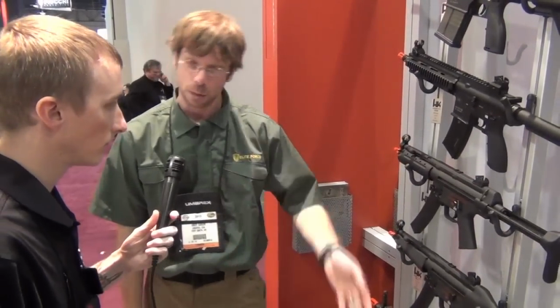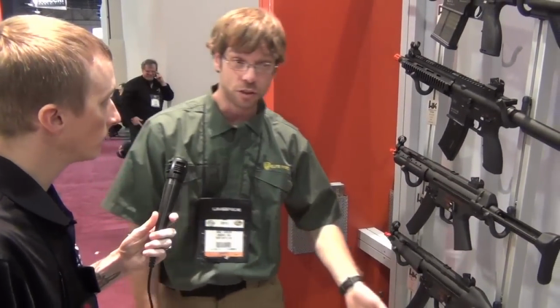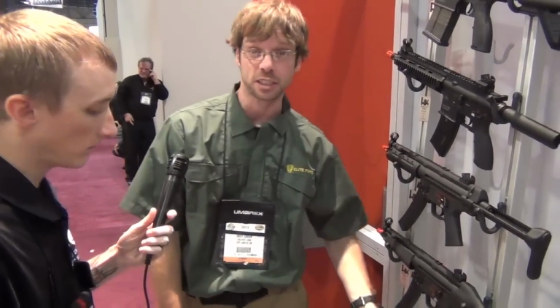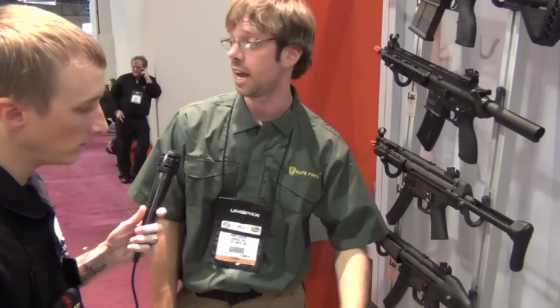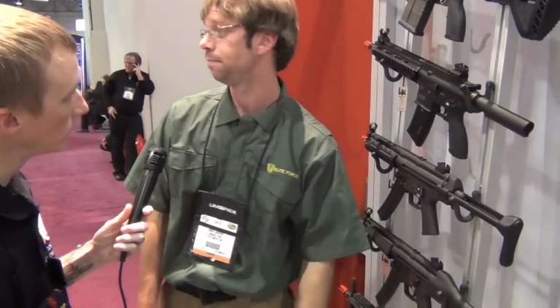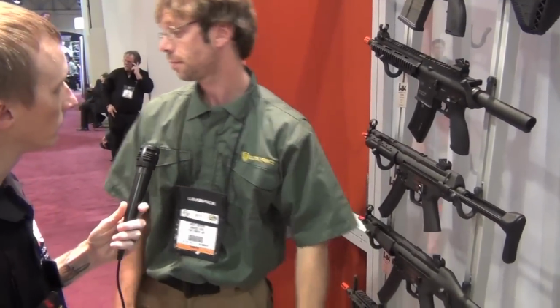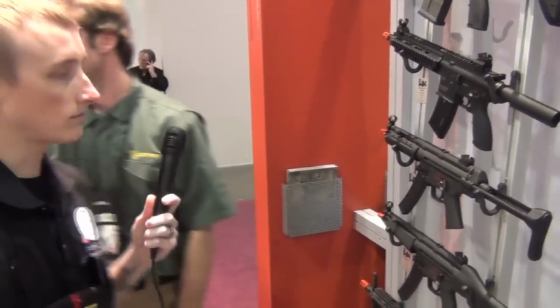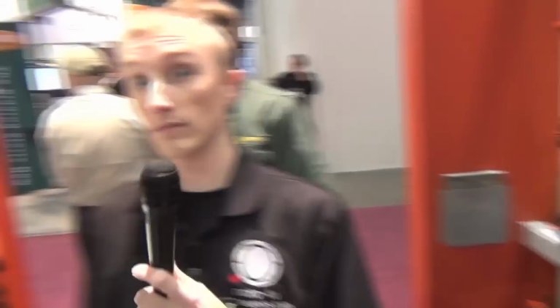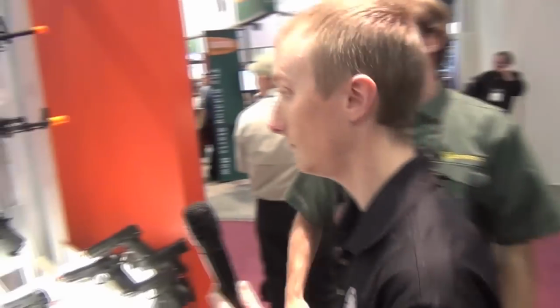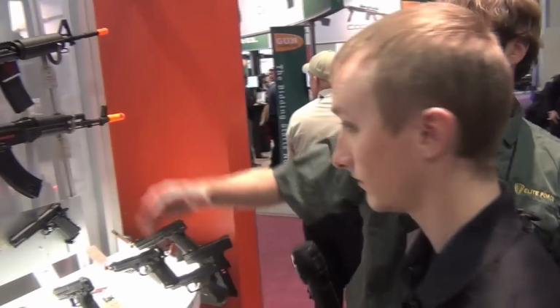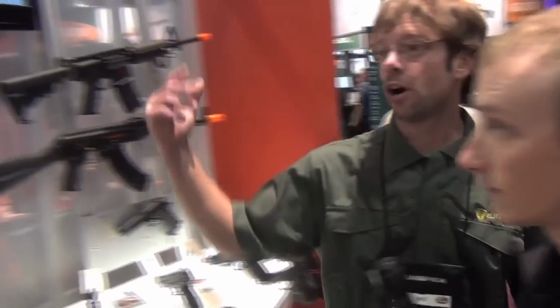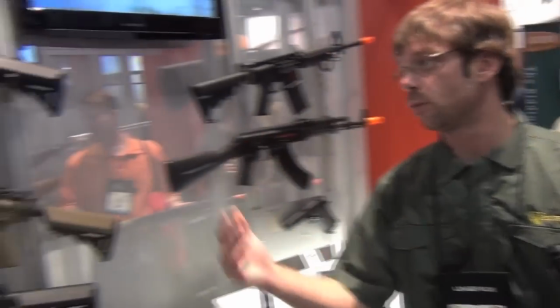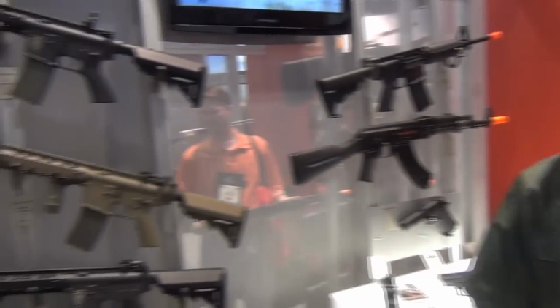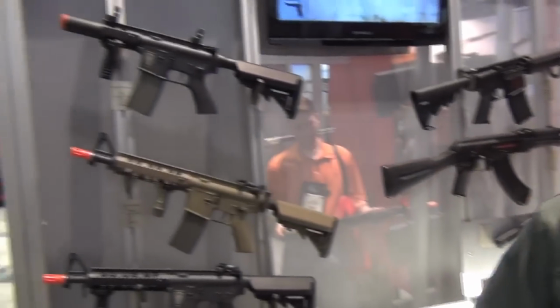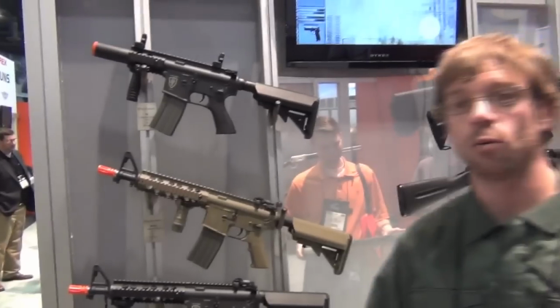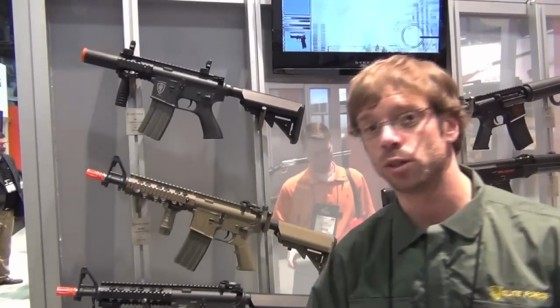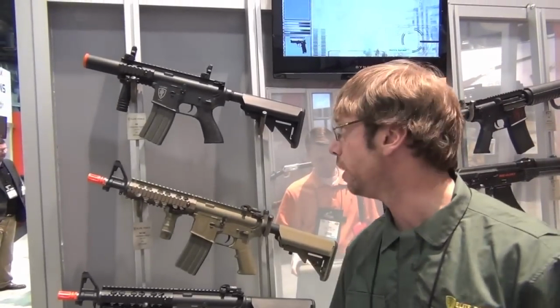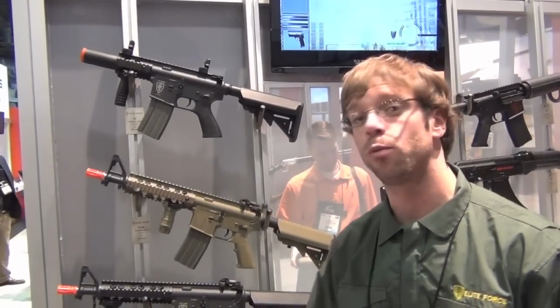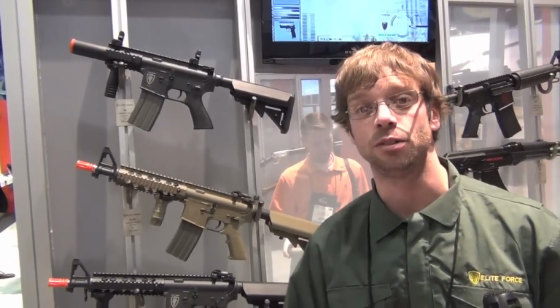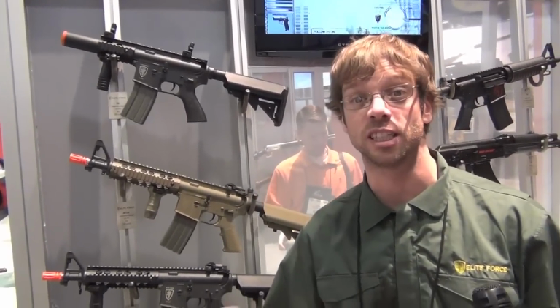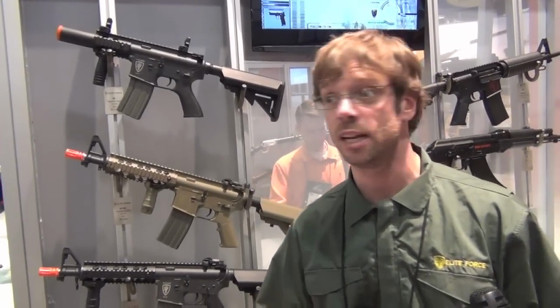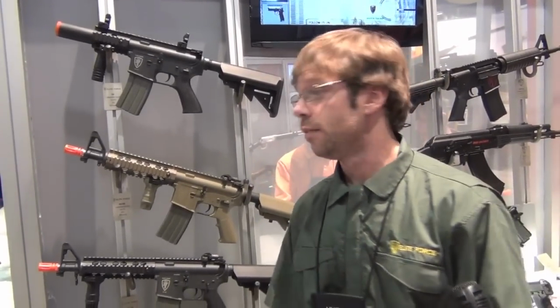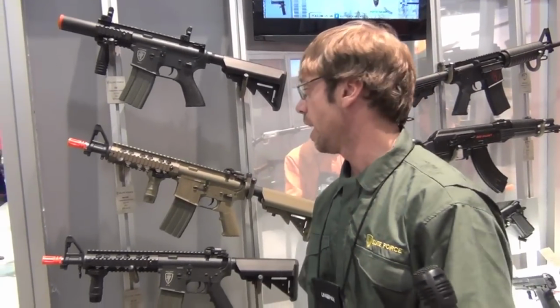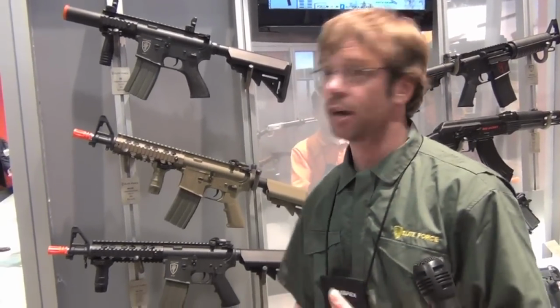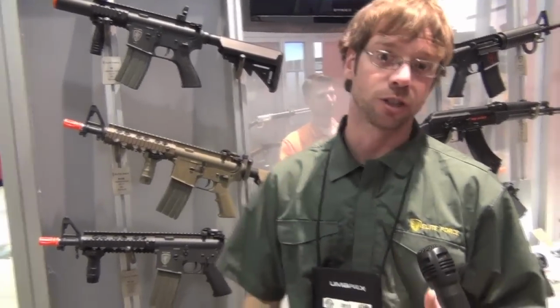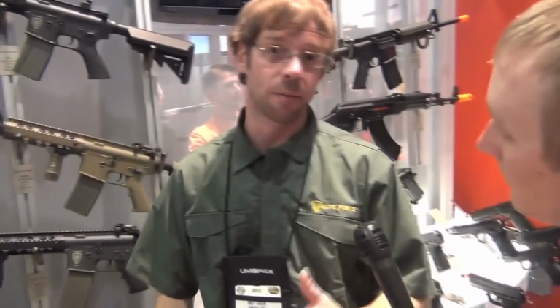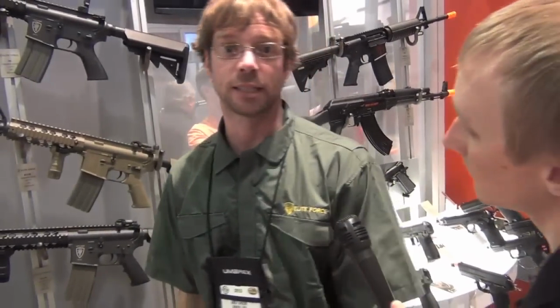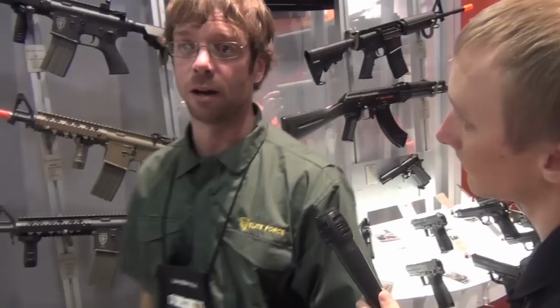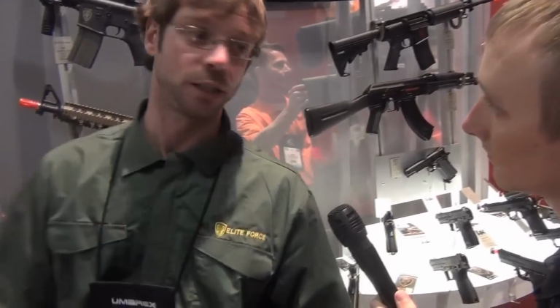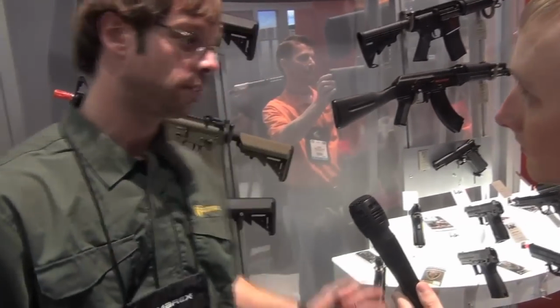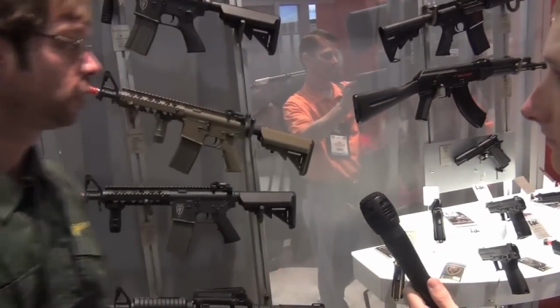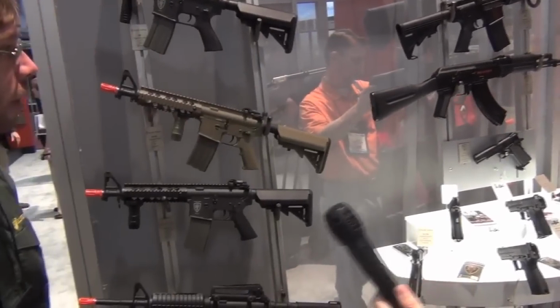The KWA G36 is going to stay. All of our Elite Force M4s — the M4A1, M4CQBs, and M4CQCs — are going to stay. These are going to come with battery charger, high-cap mags, battery, and the whole shebang.